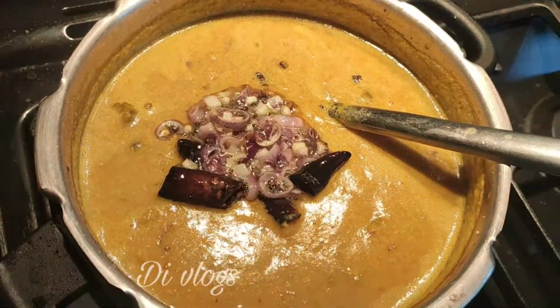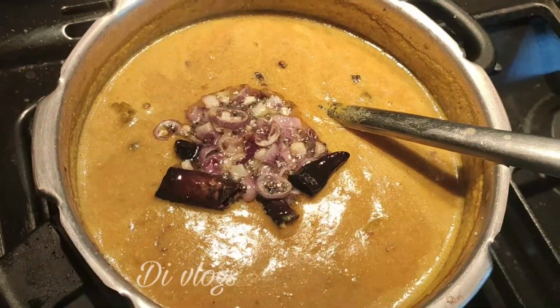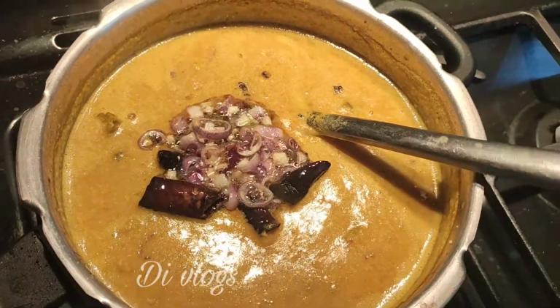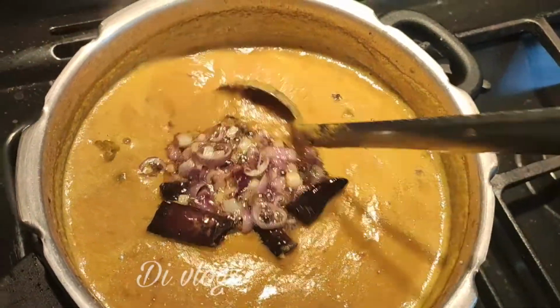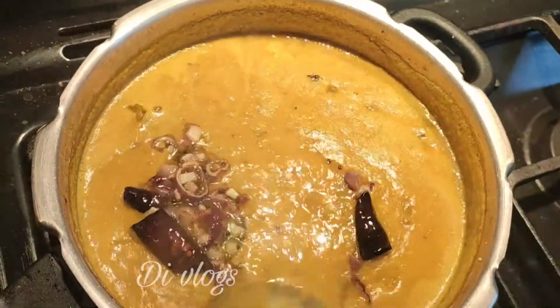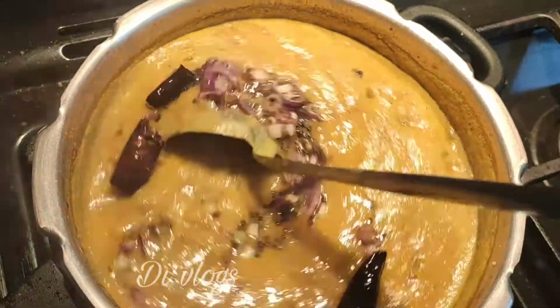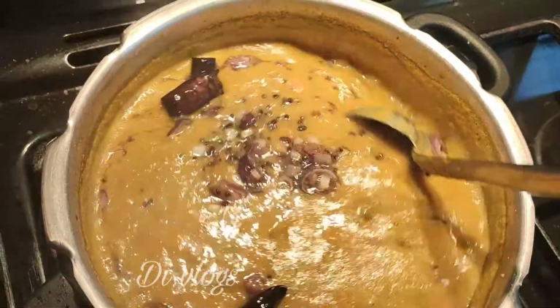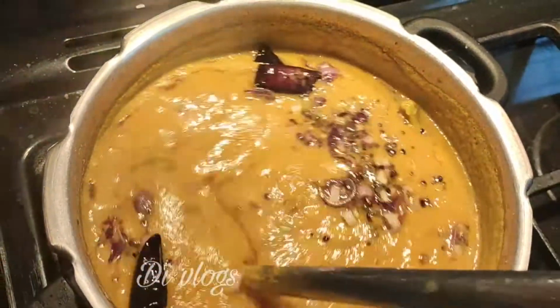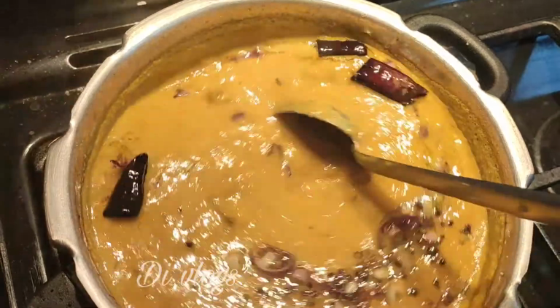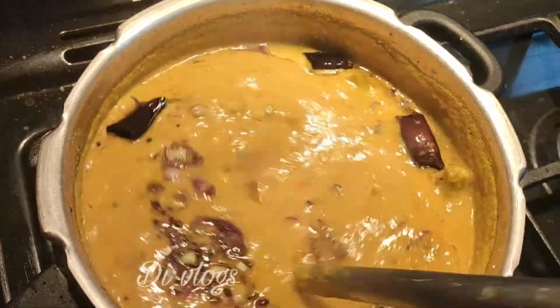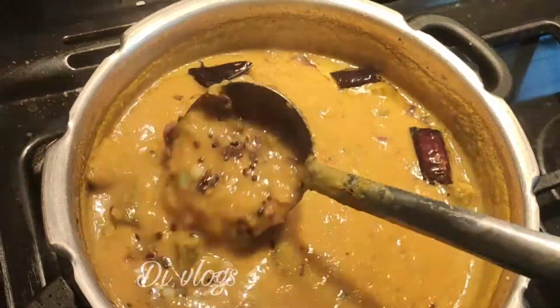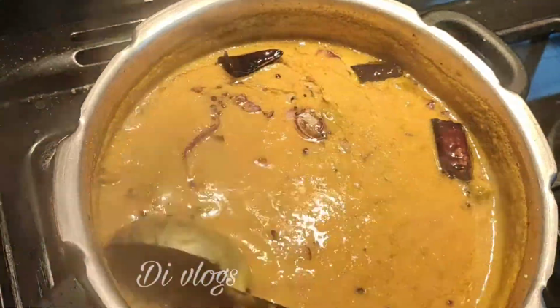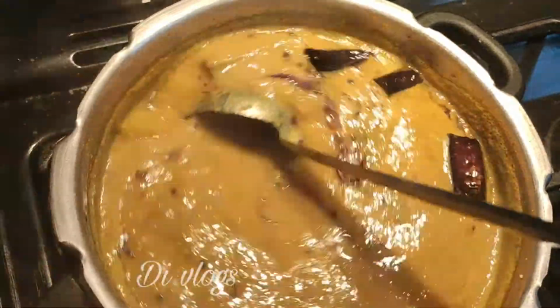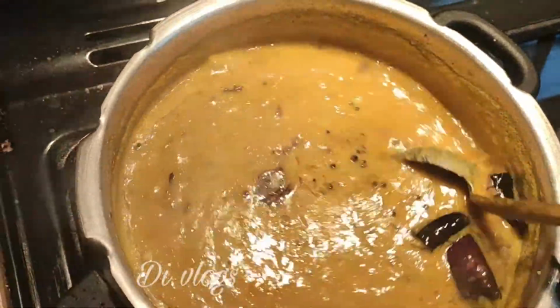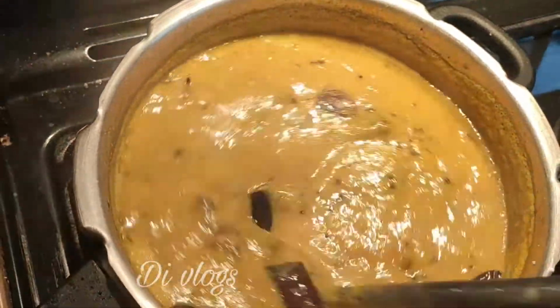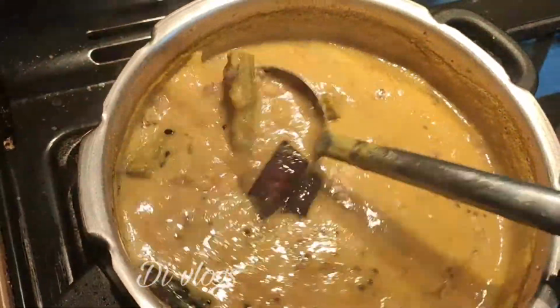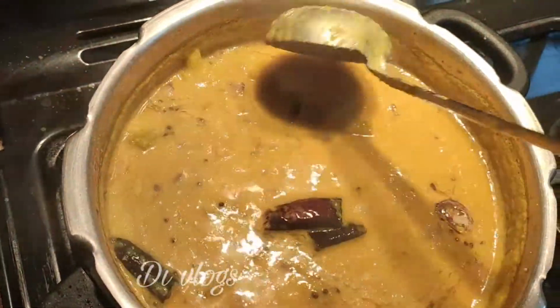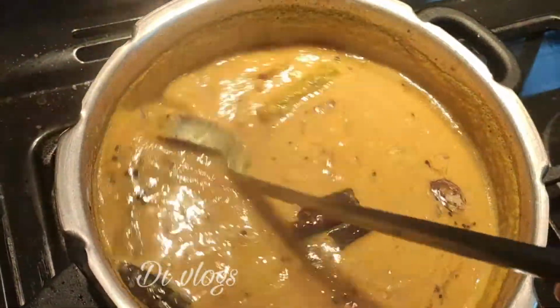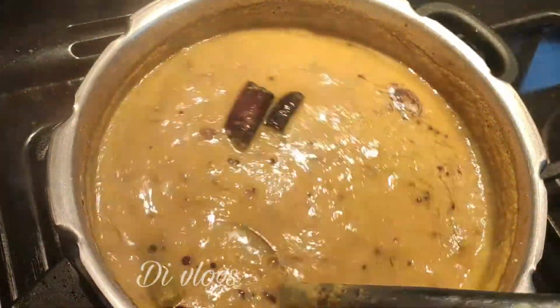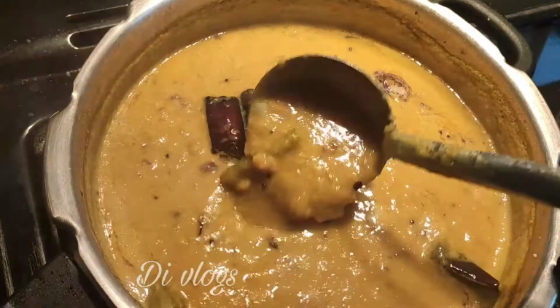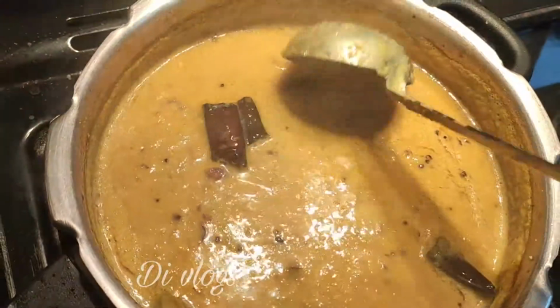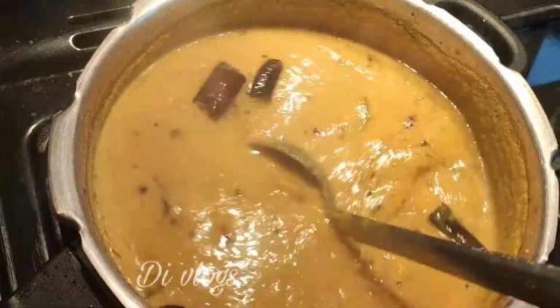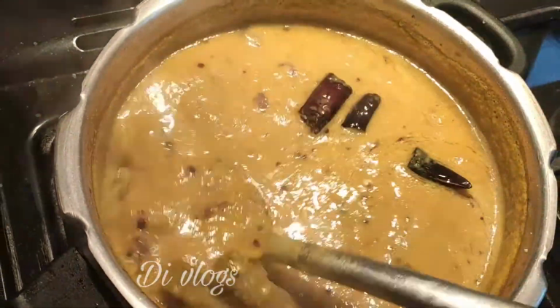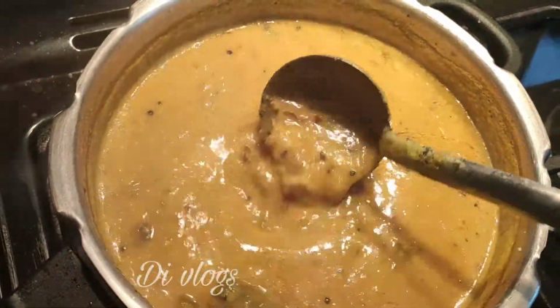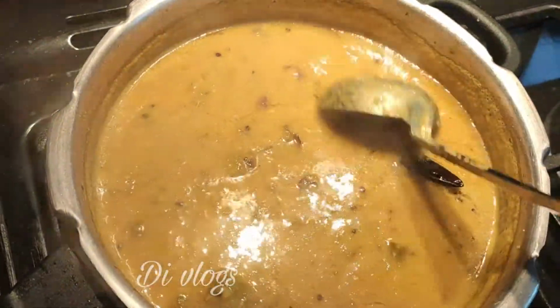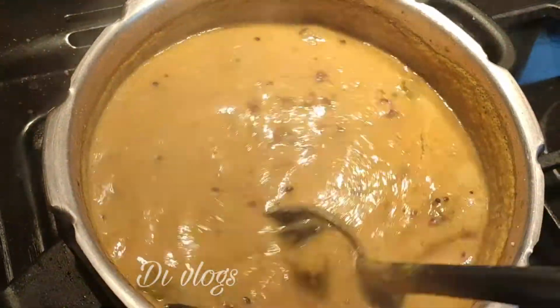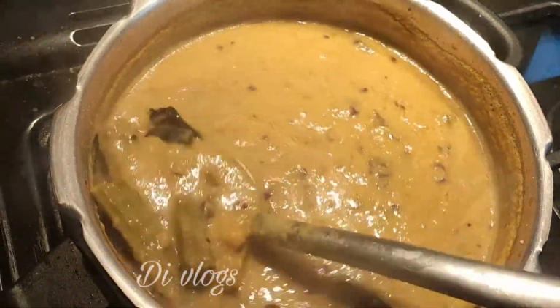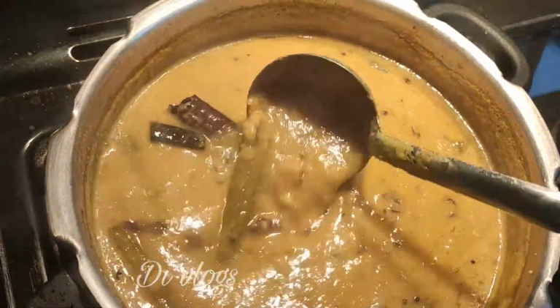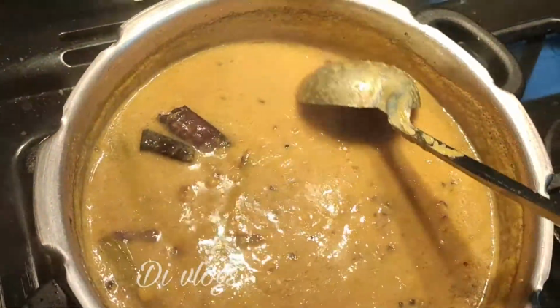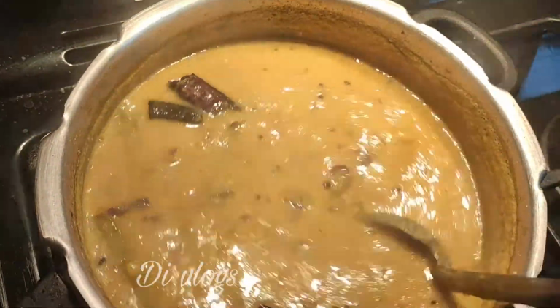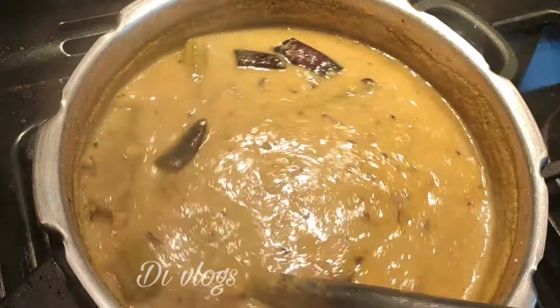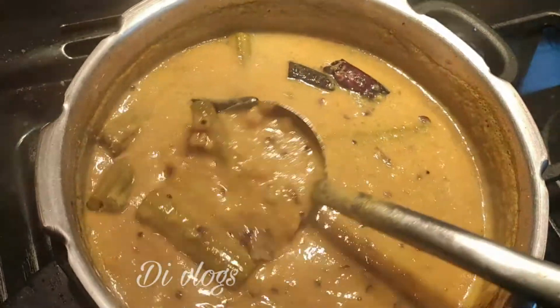This is ready — the chakkakuru is ready. It is ready, and this chakkakuru is ready for all.